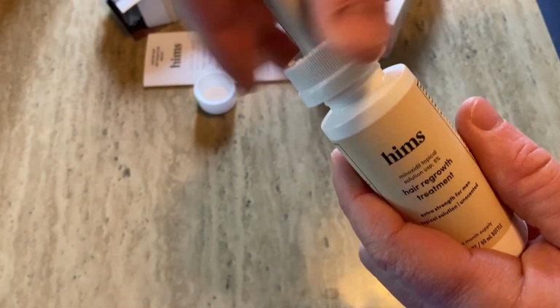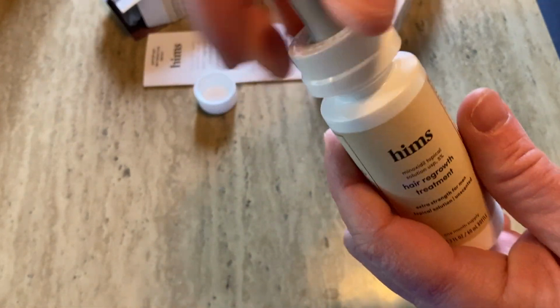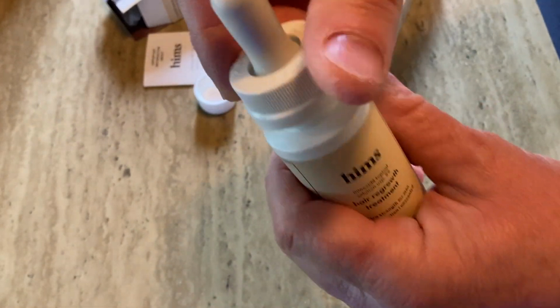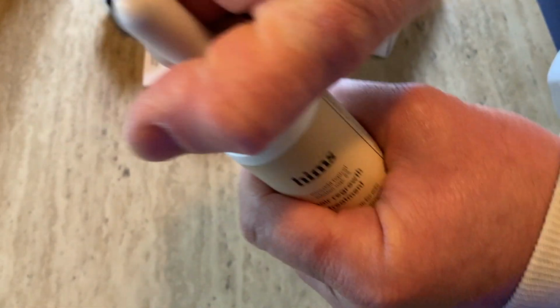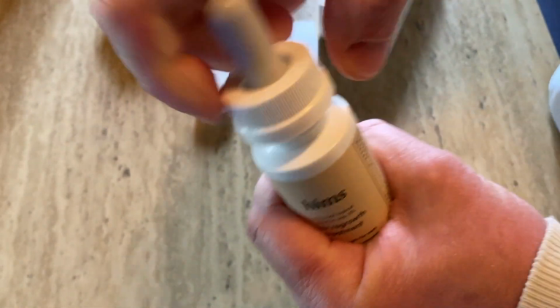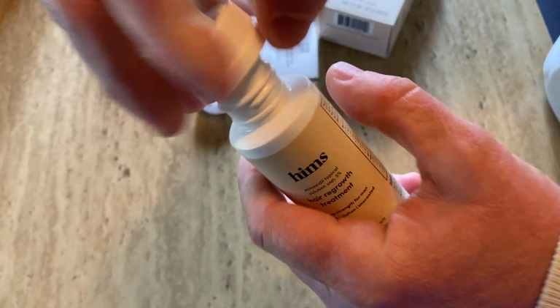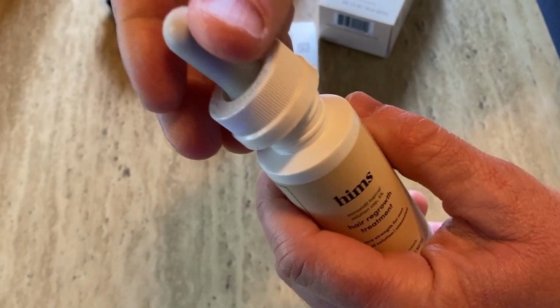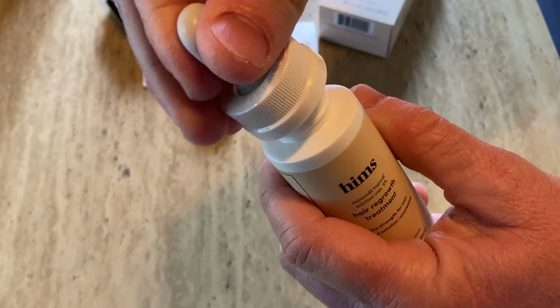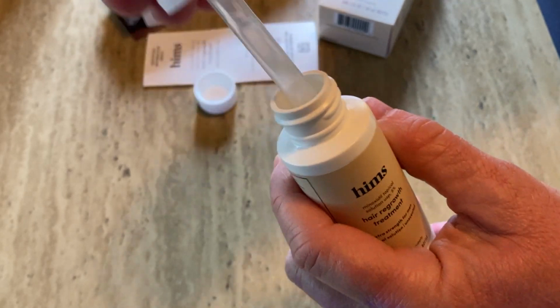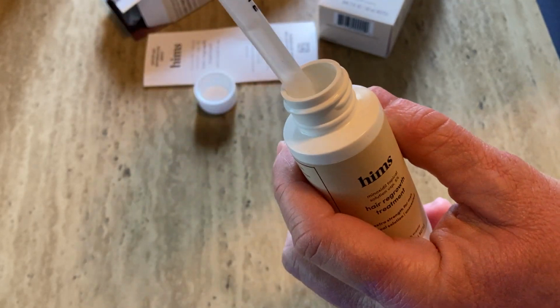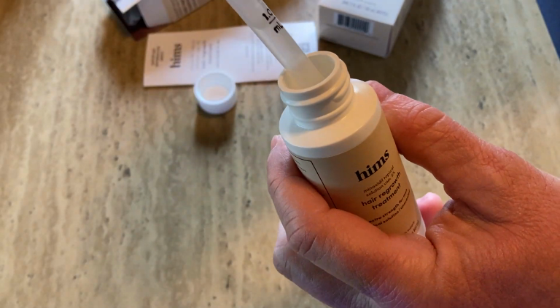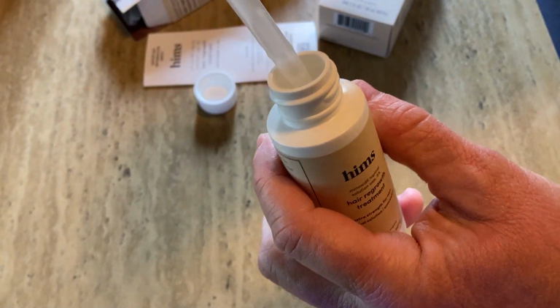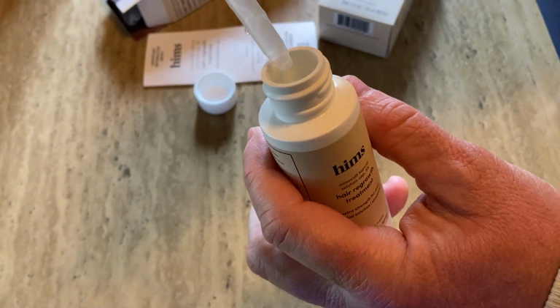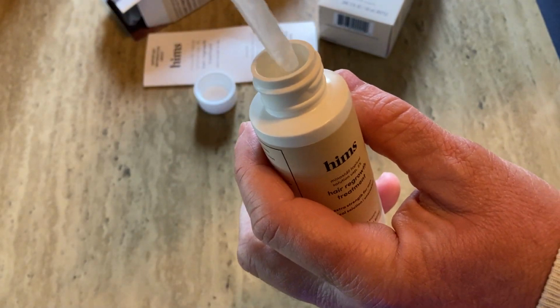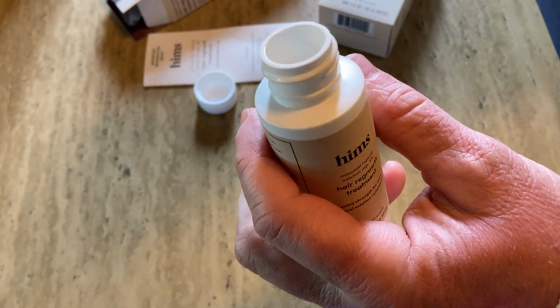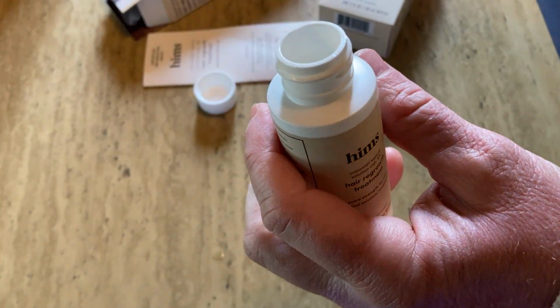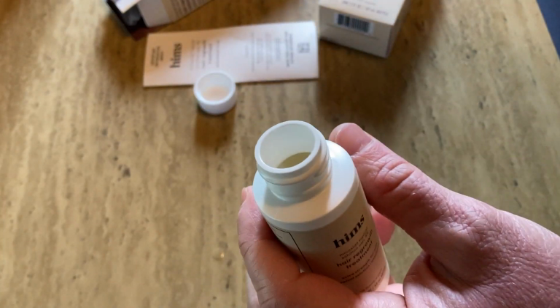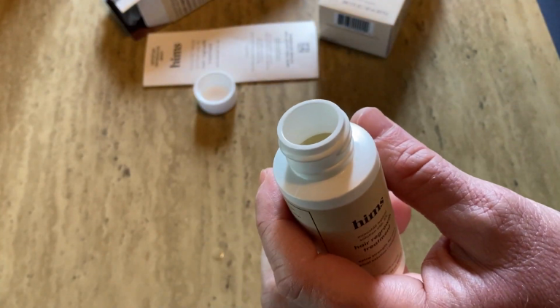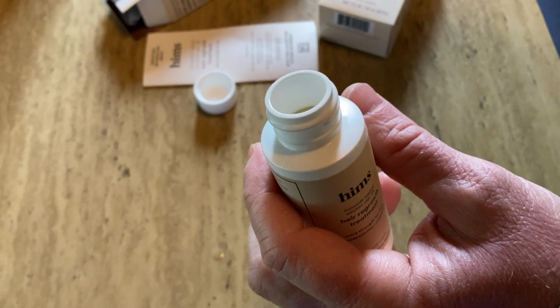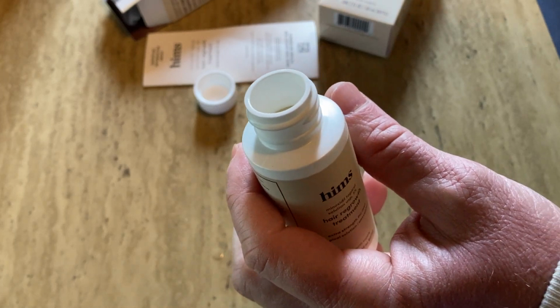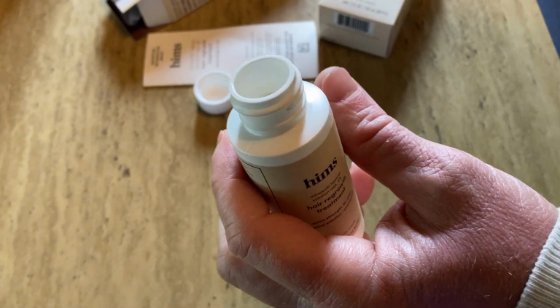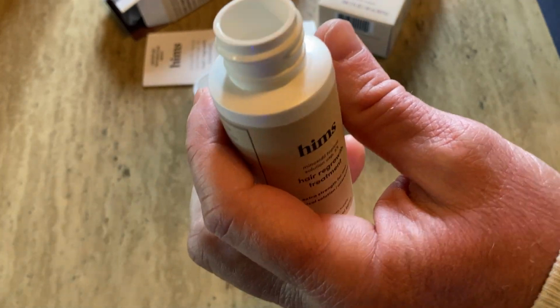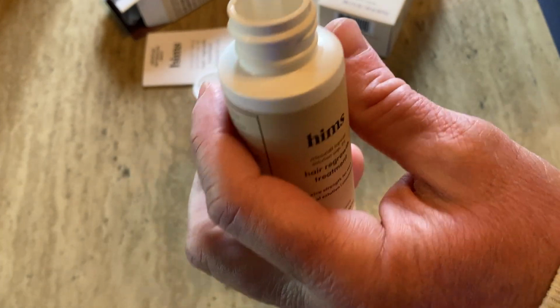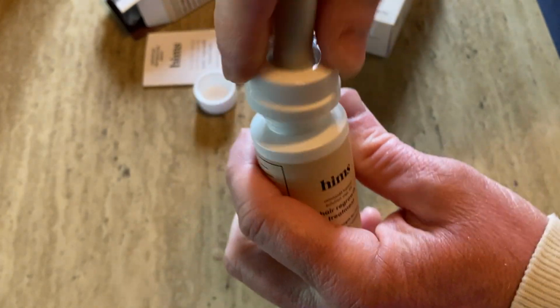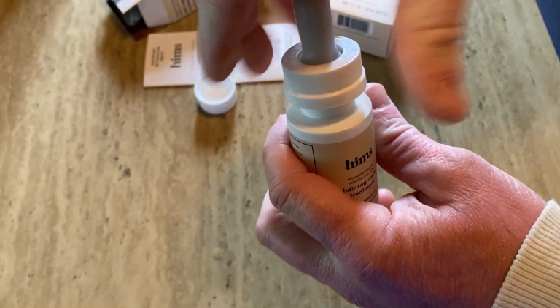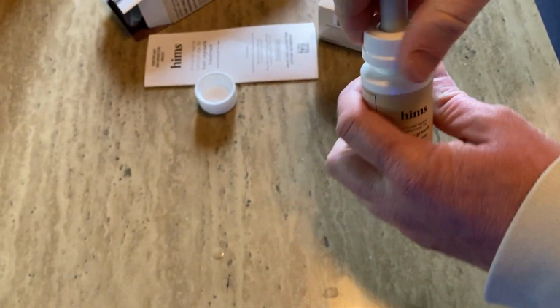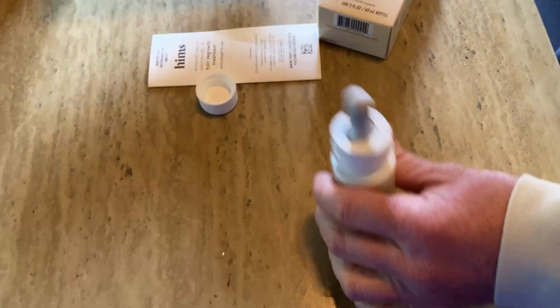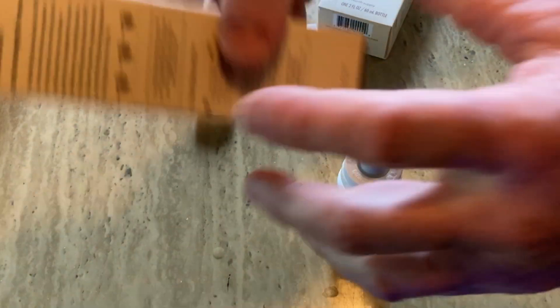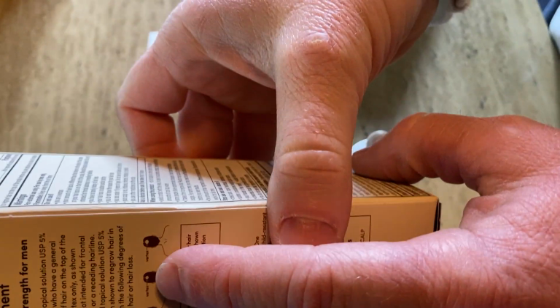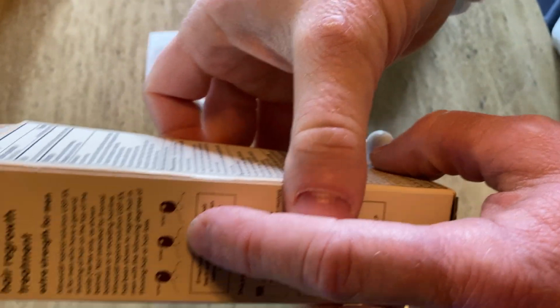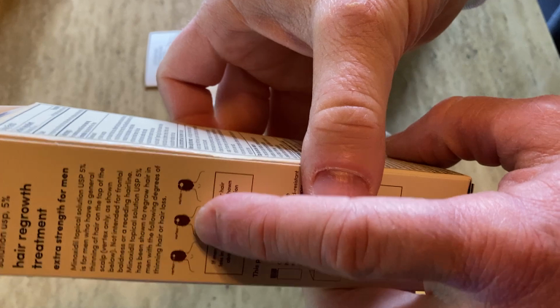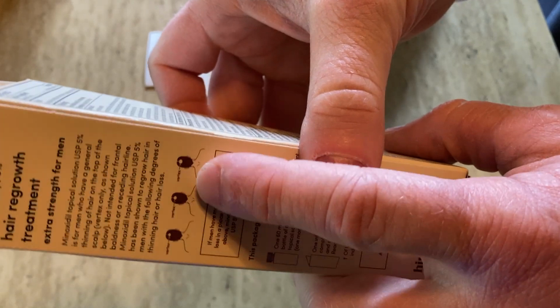So what you do is you open it and put it on your head — on the parts that are thinning. Let me show you the part you're supposed to put it on — right here, this part here. That's what it's for.